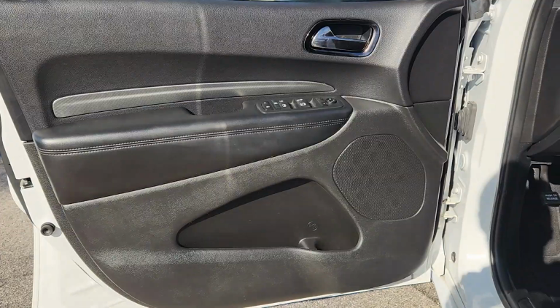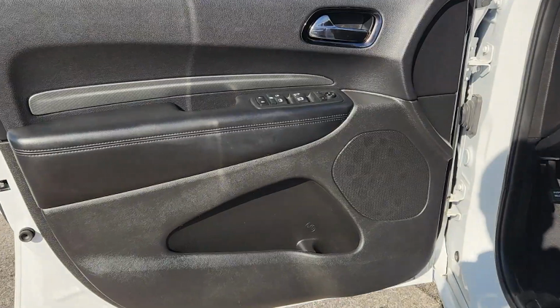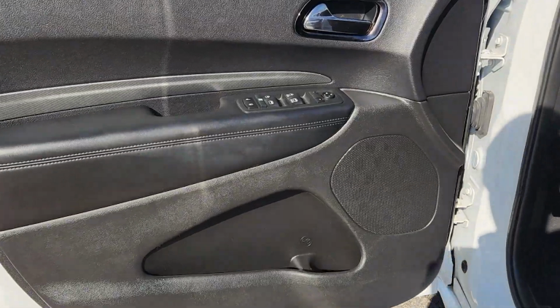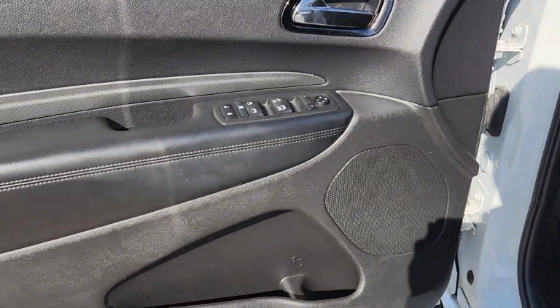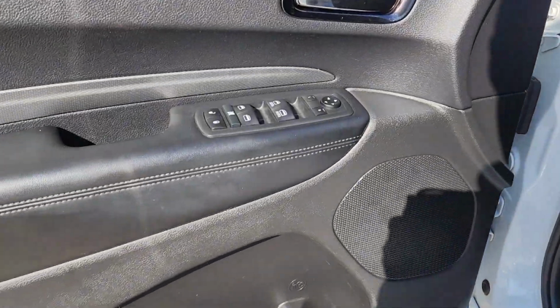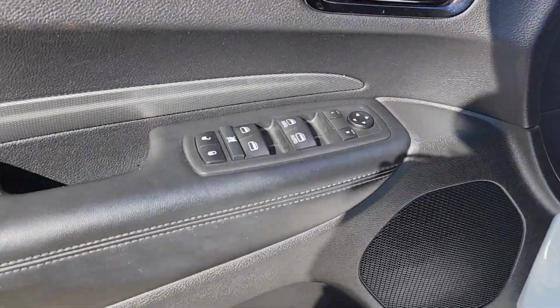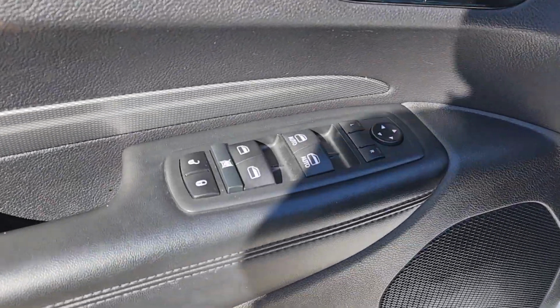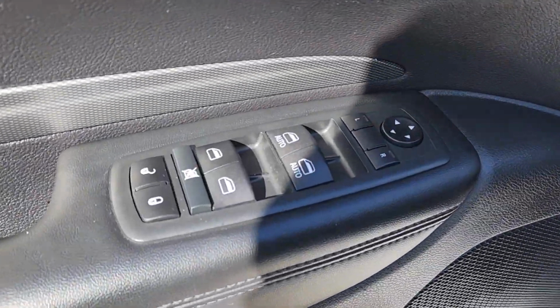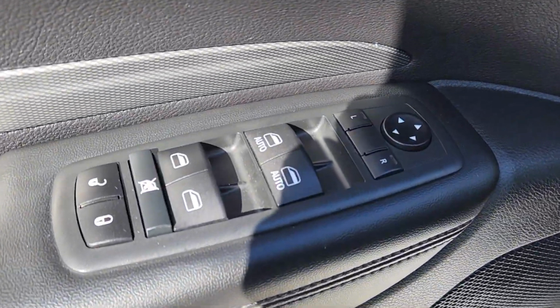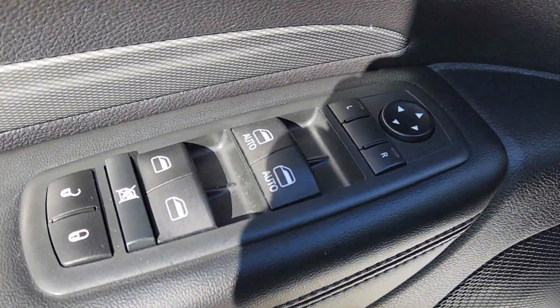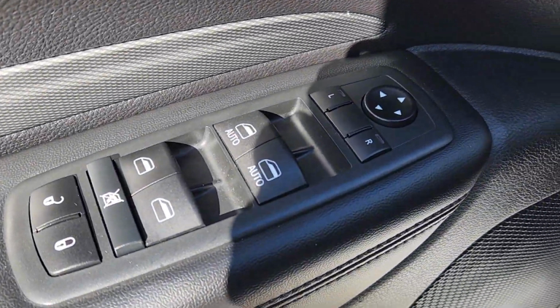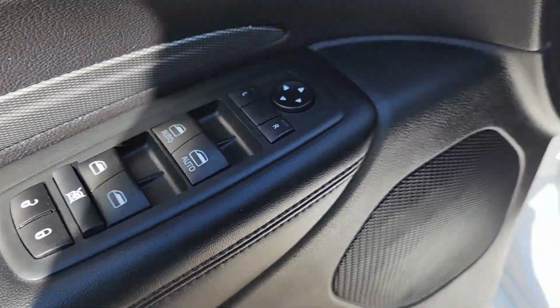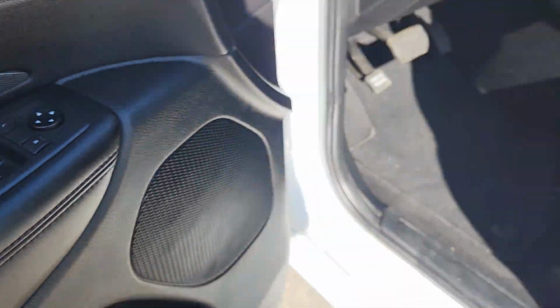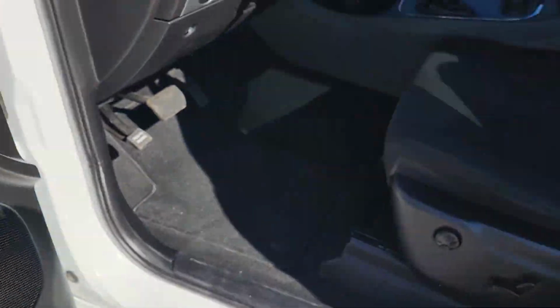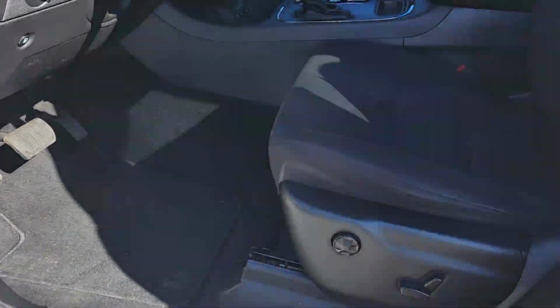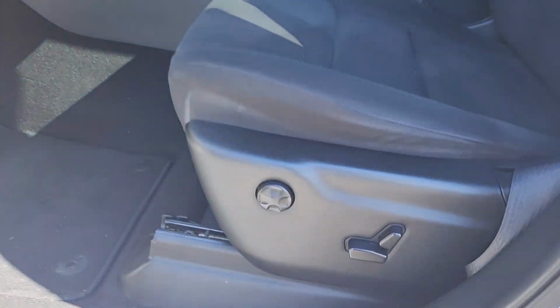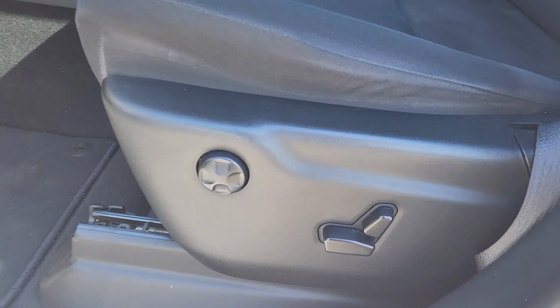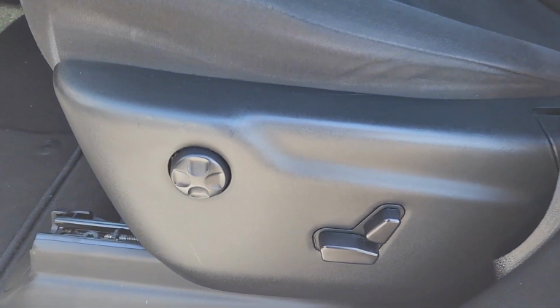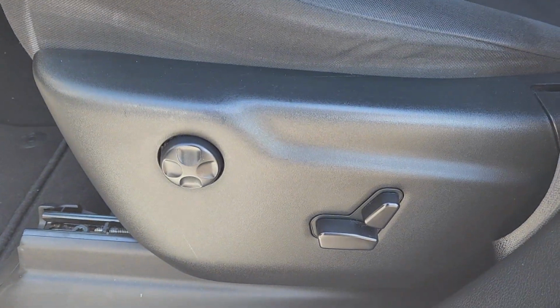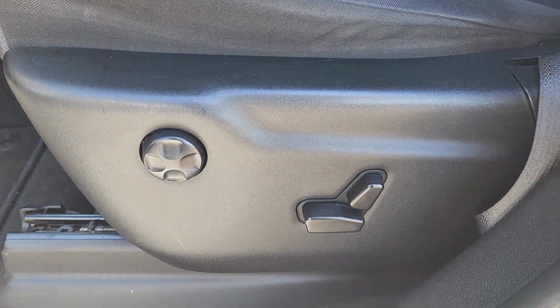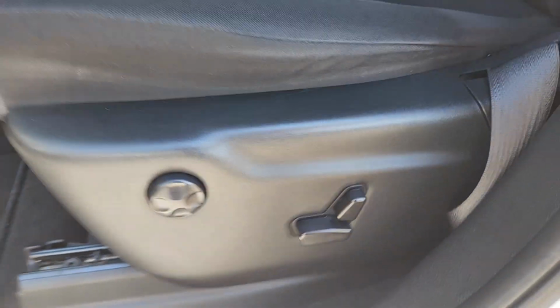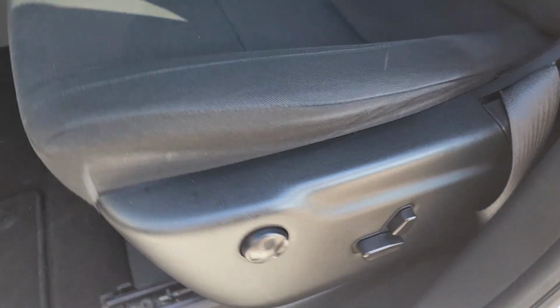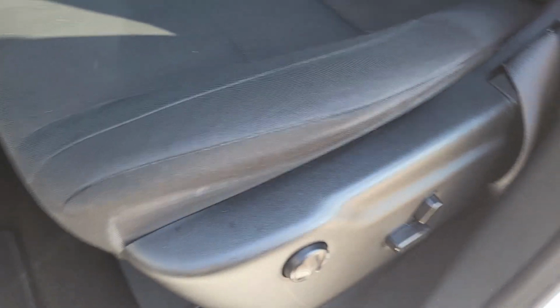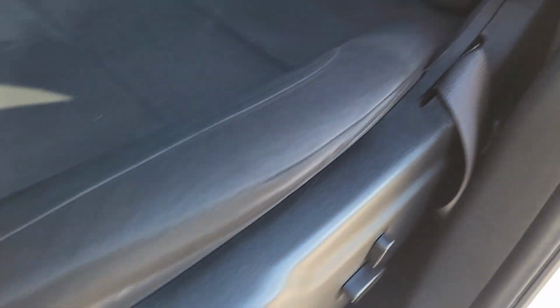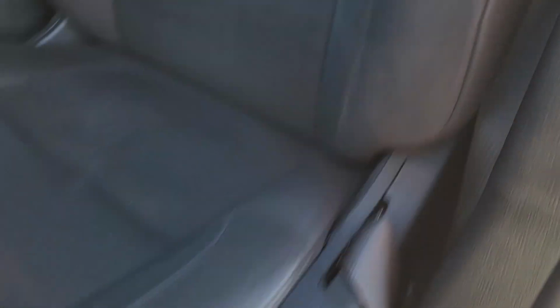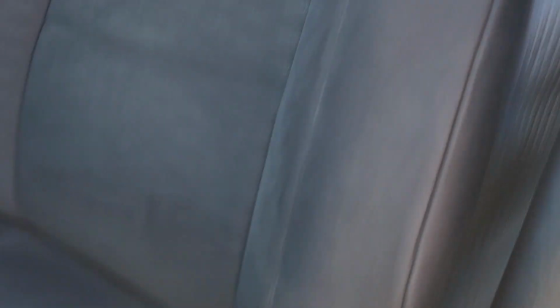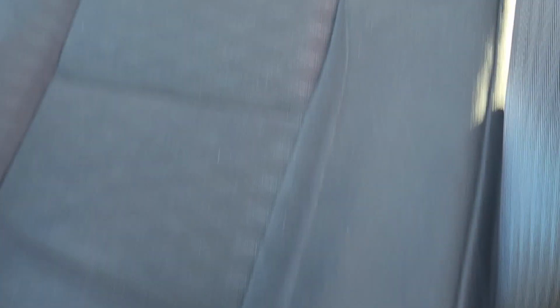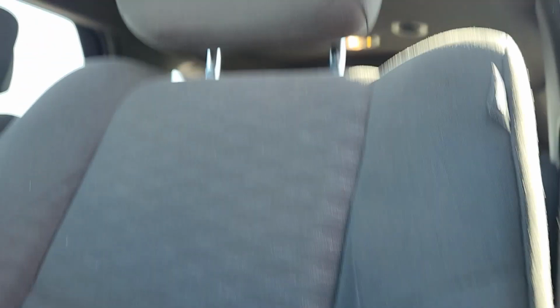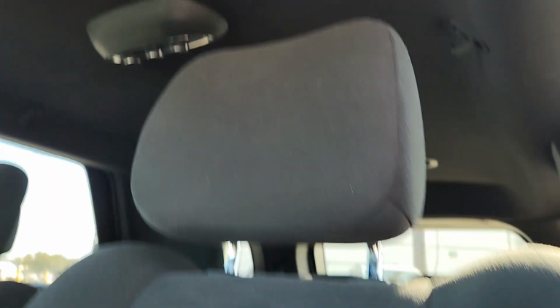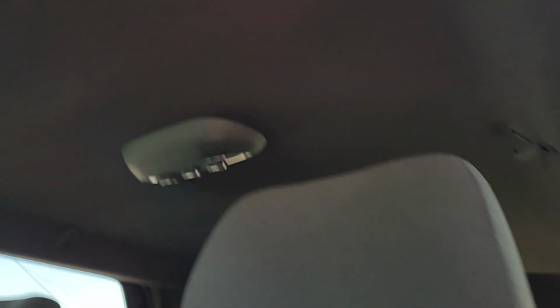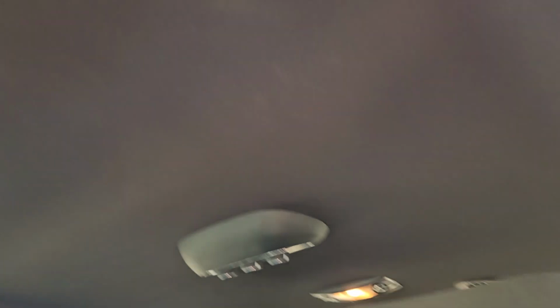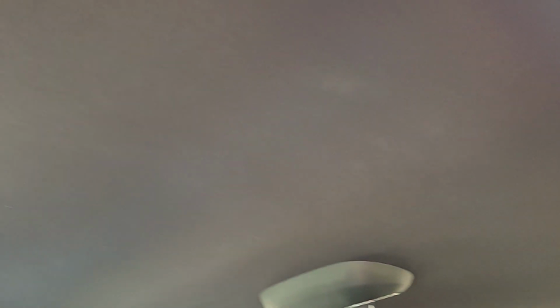Looking for your dream car? It could be the 2020 Dodge Durango. With less than 50,000 miles on the odometer, this vehicle provides excellent value.